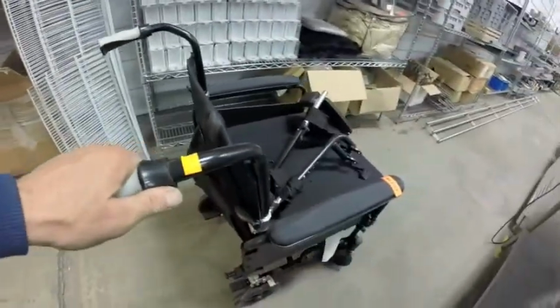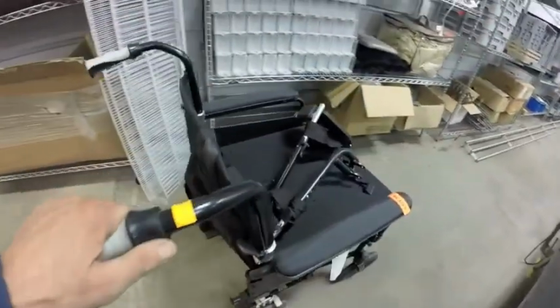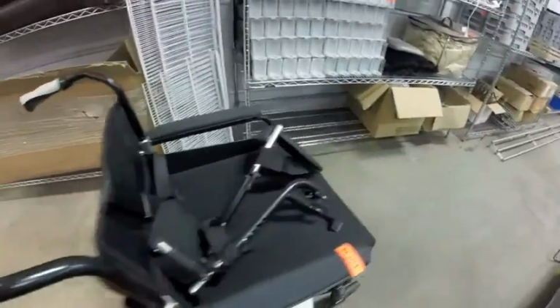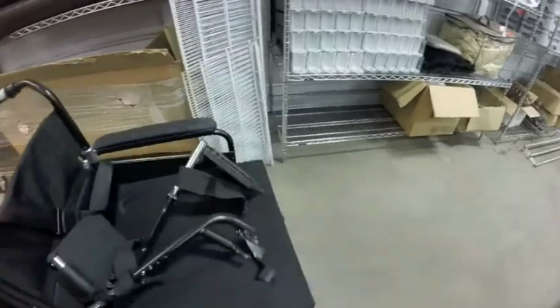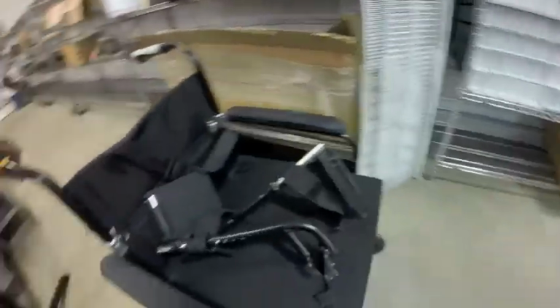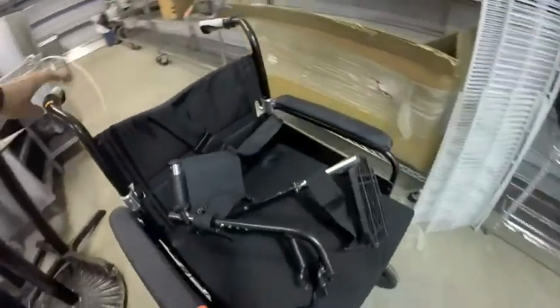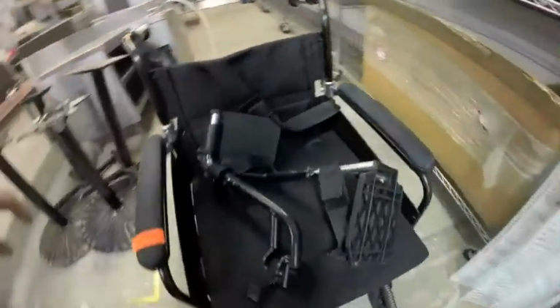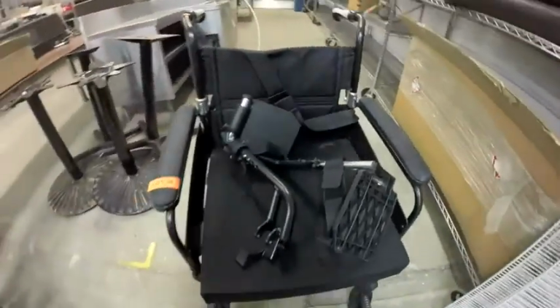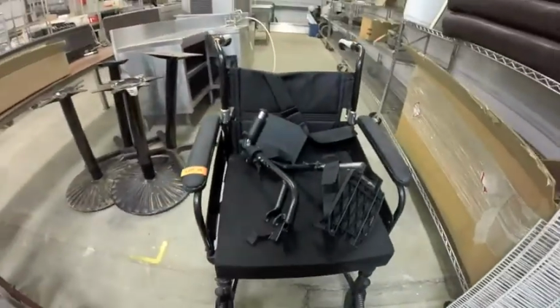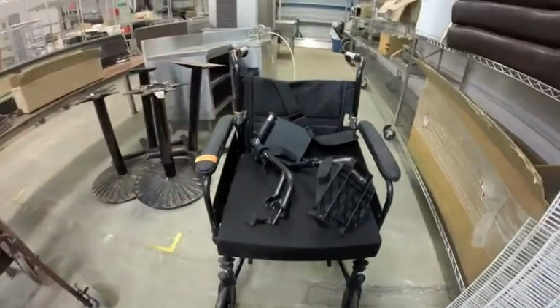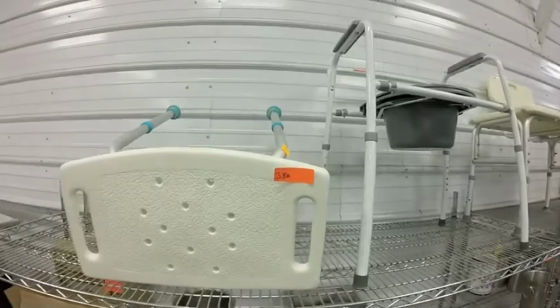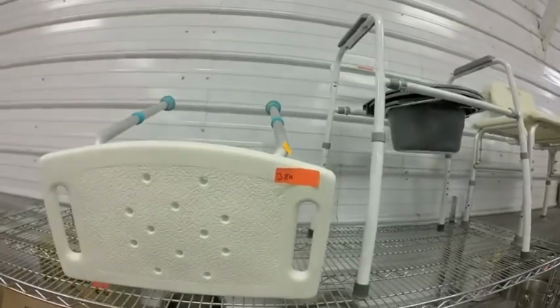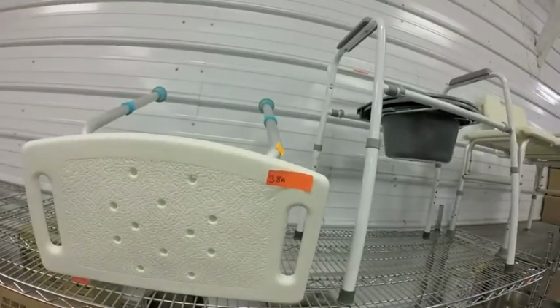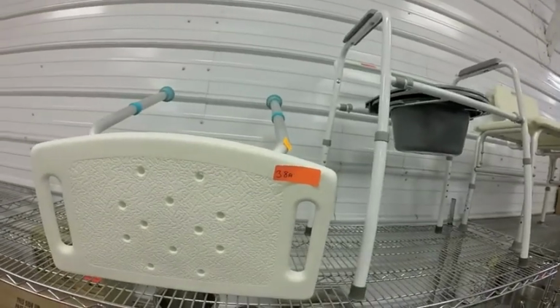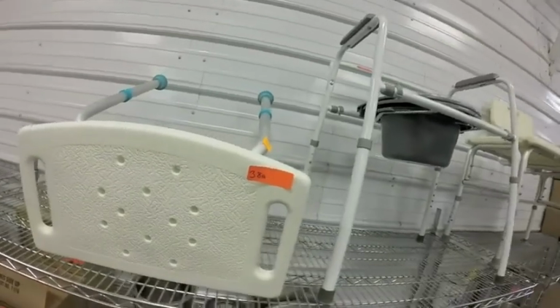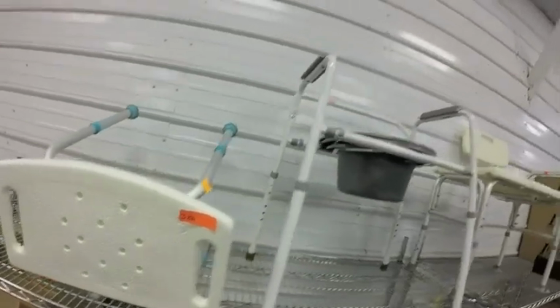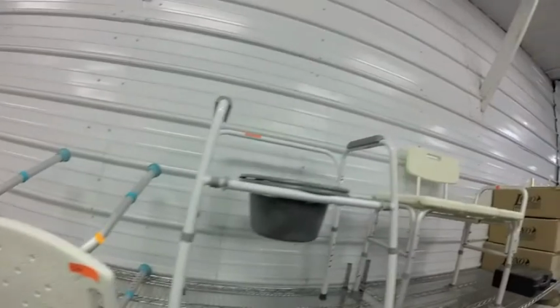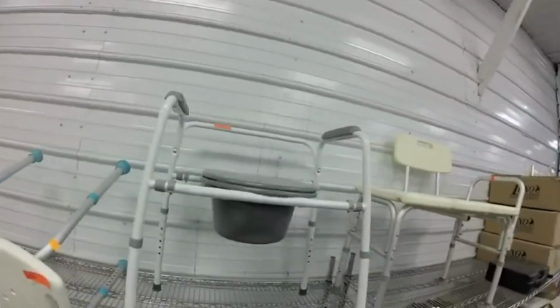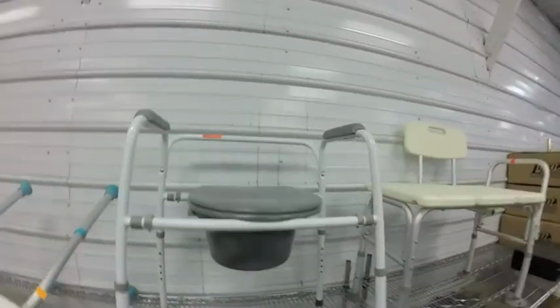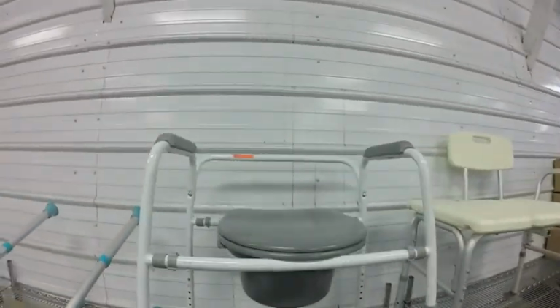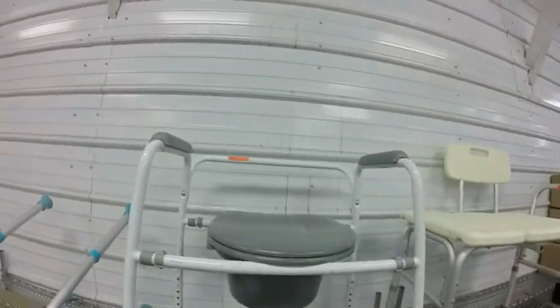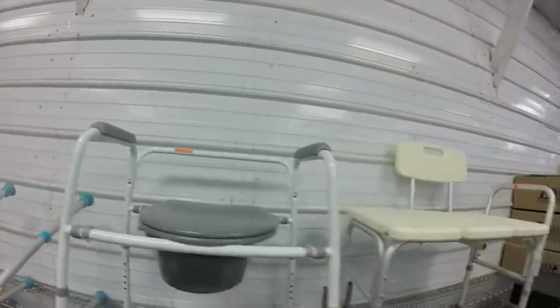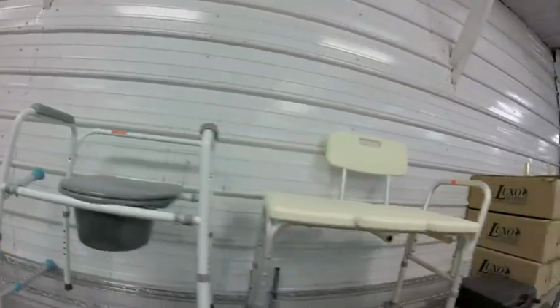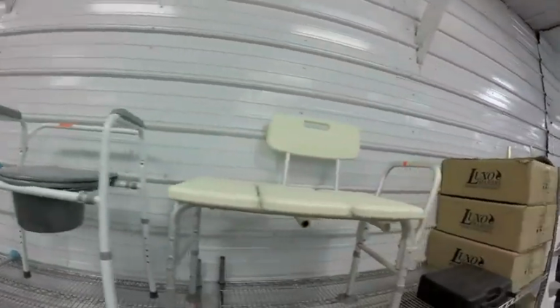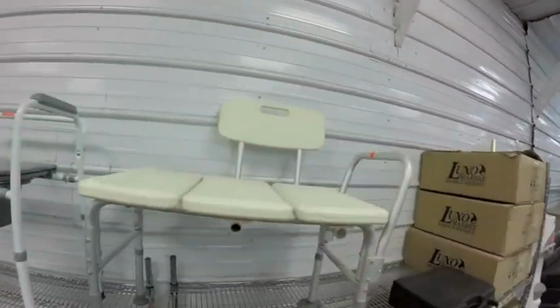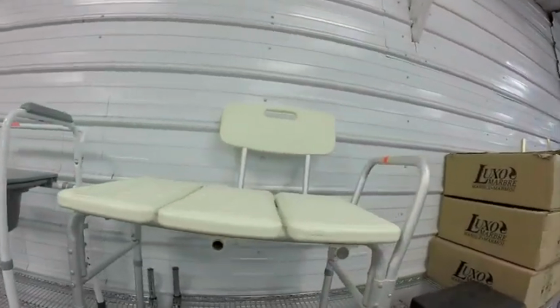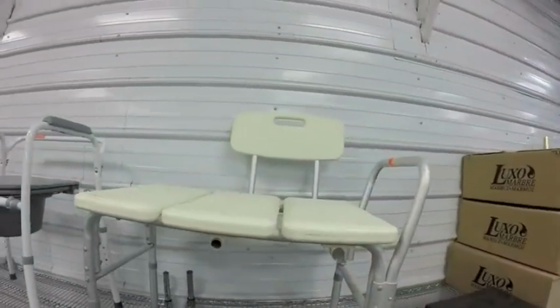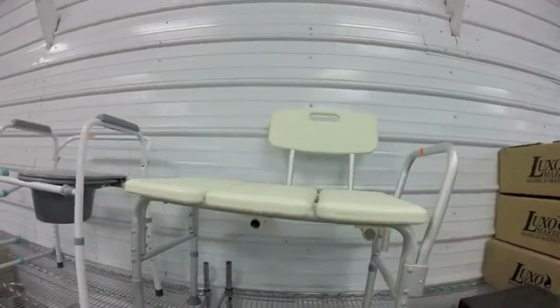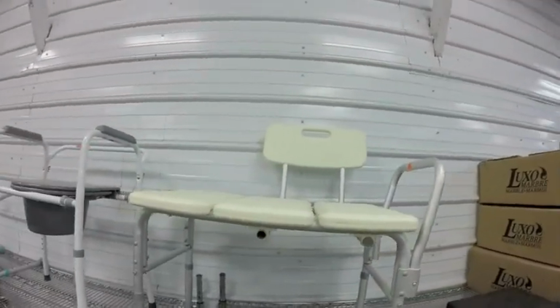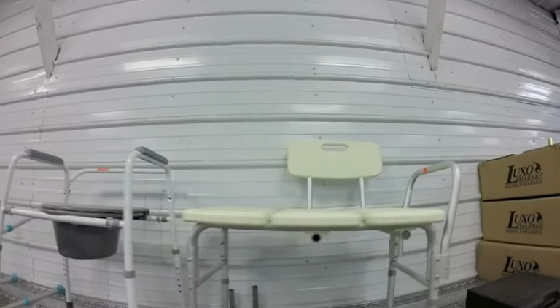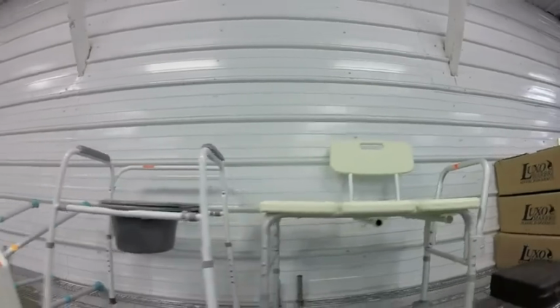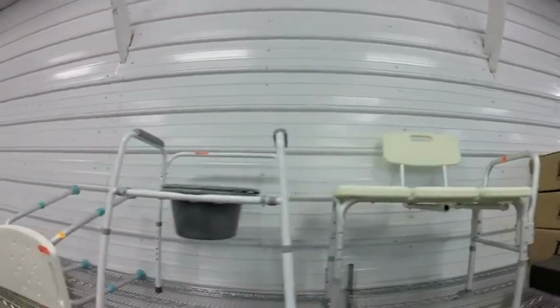It is a light-duty unit. Lots 38A, 38B, and 38C are for people that need assistance.